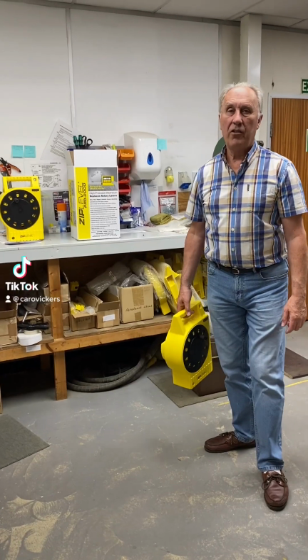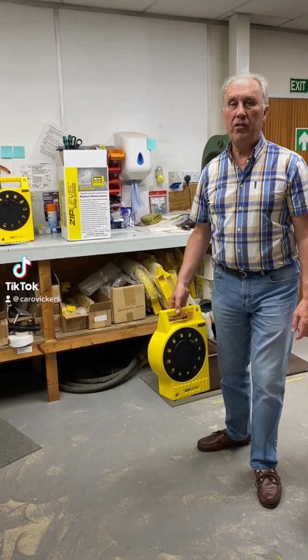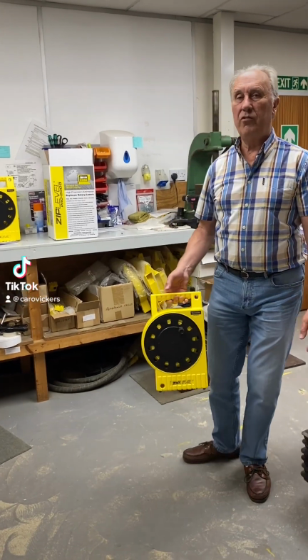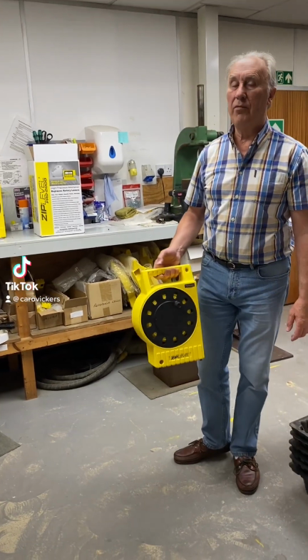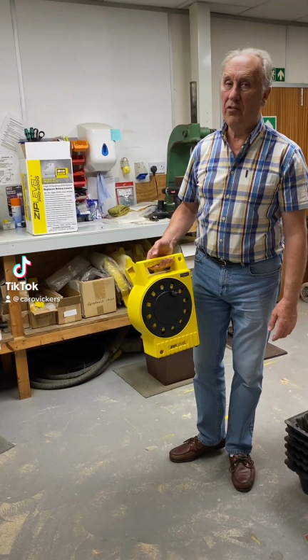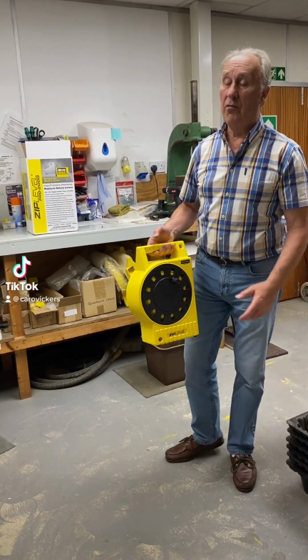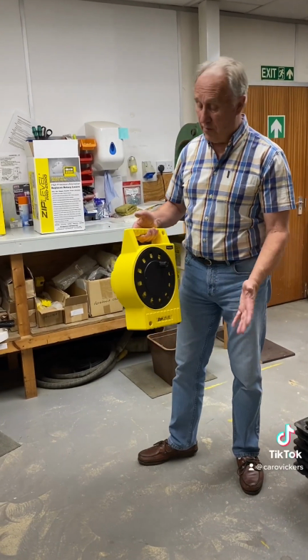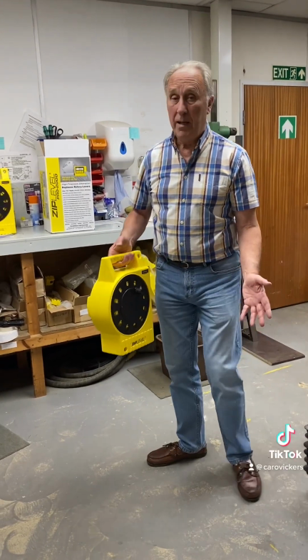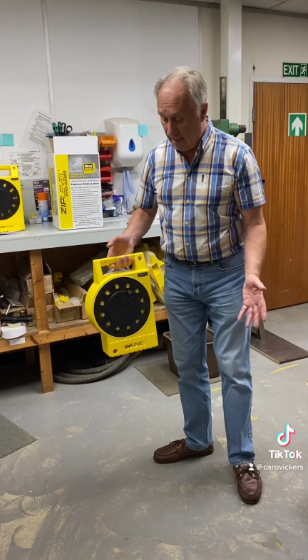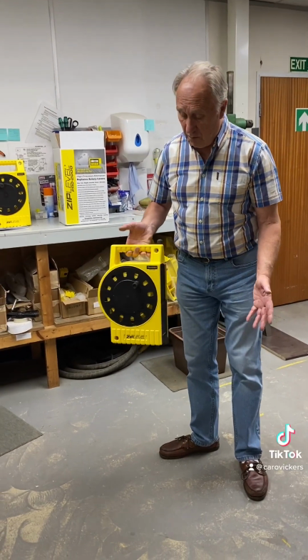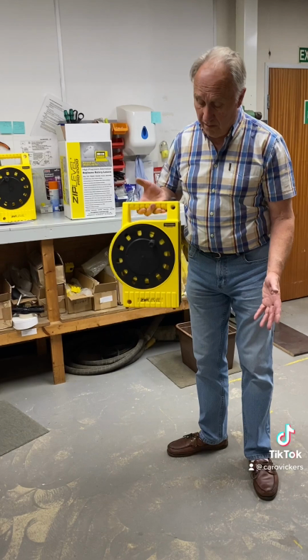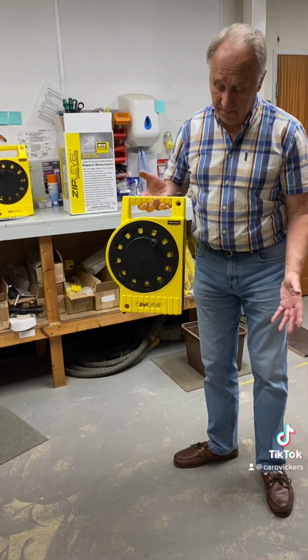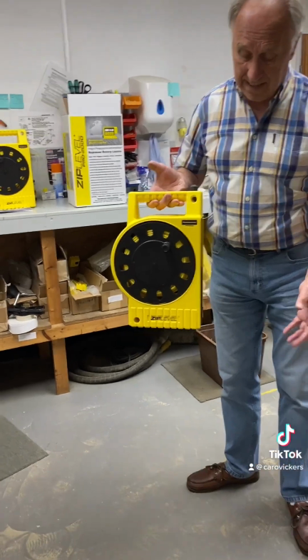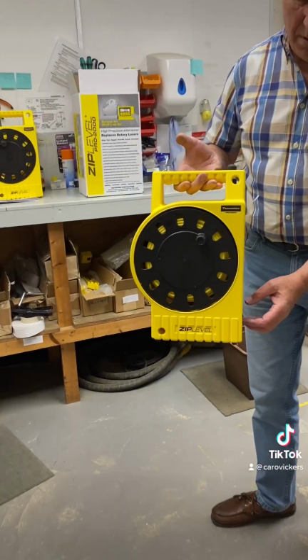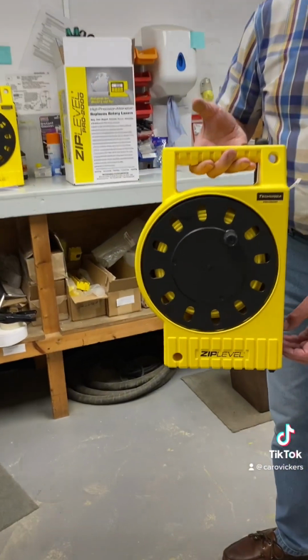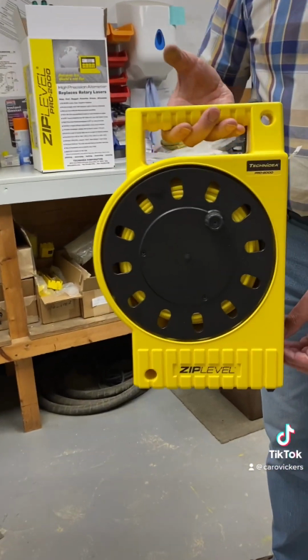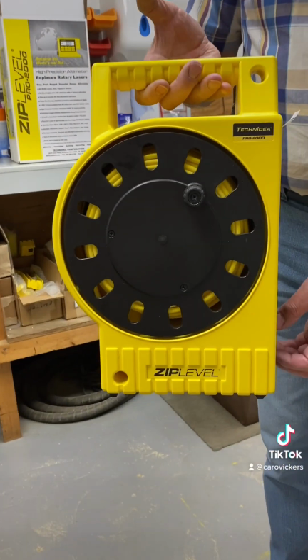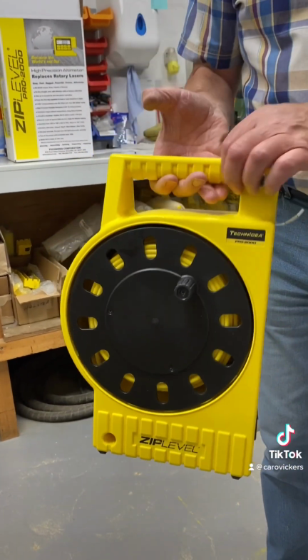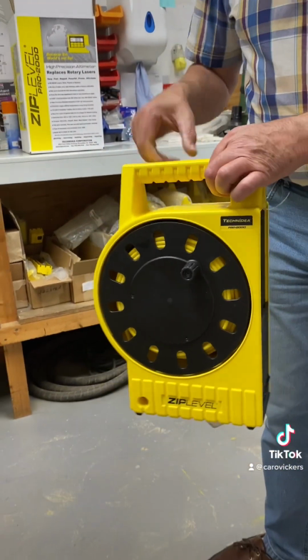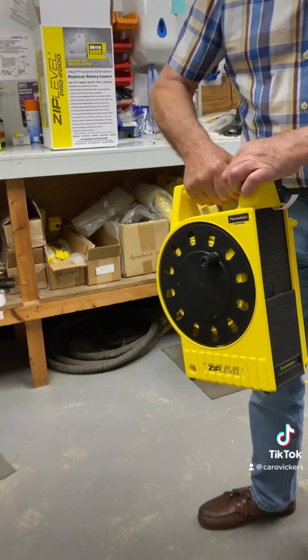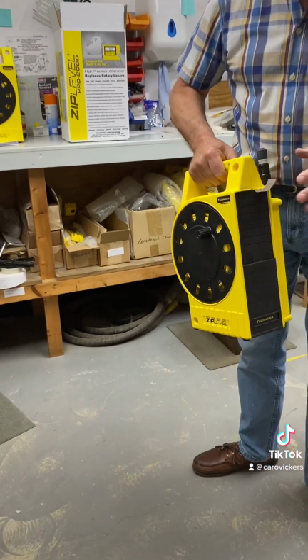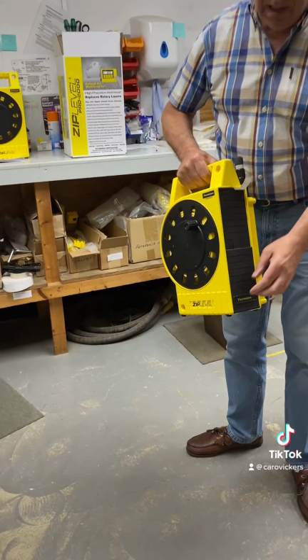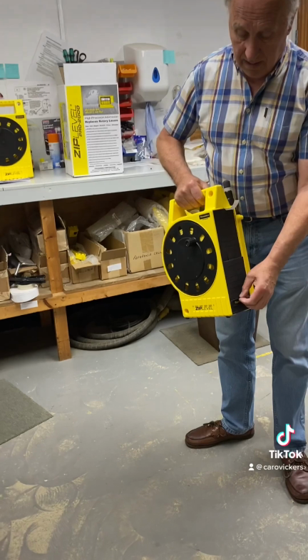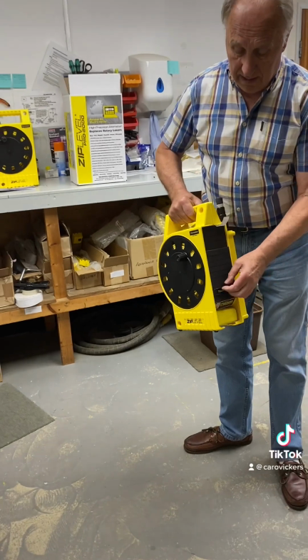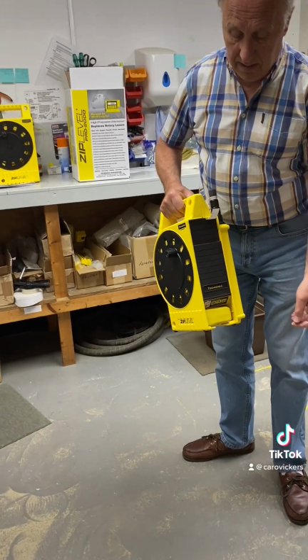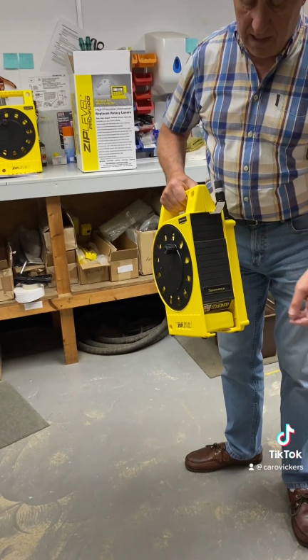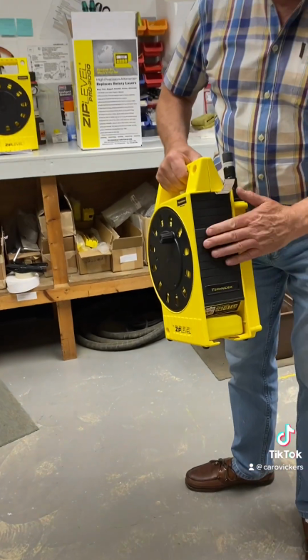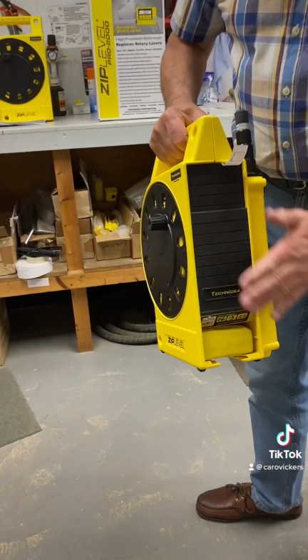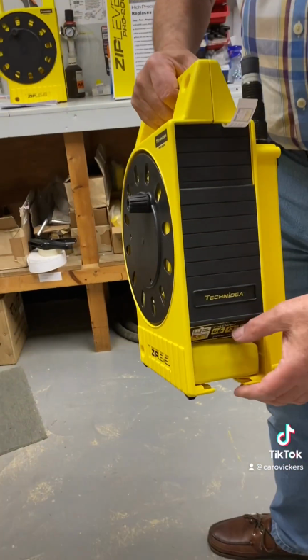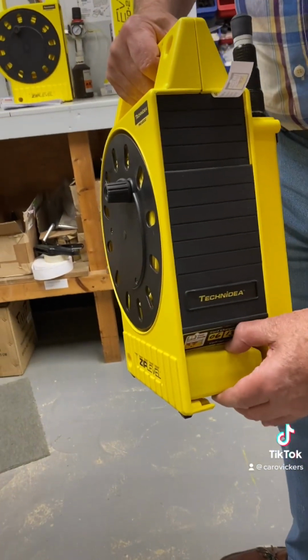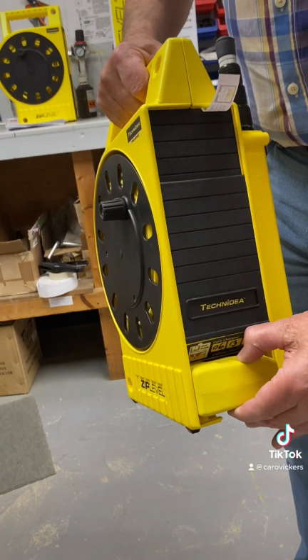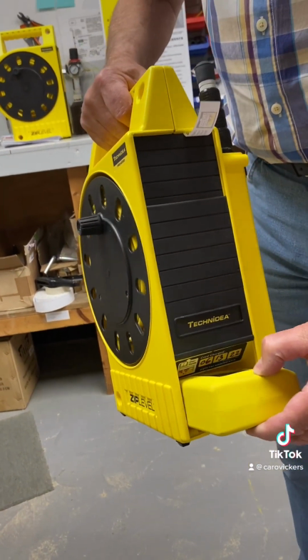Using your Zip Level for the first time. Once you've unpacked it, this is what you get out of the box. In order to use it, slide the lower door up and then draw out the measurement module.